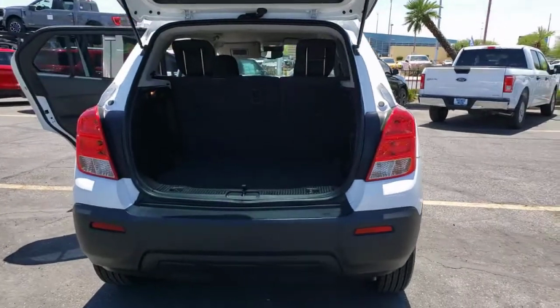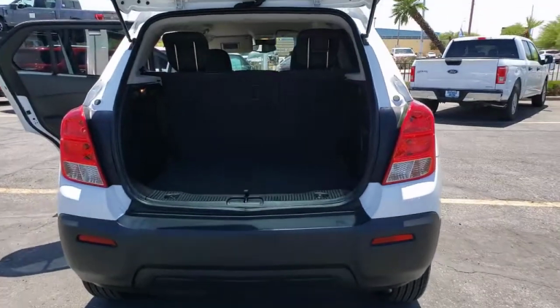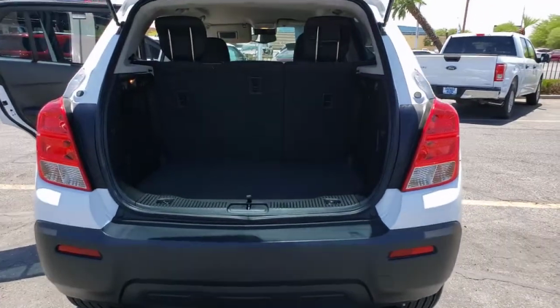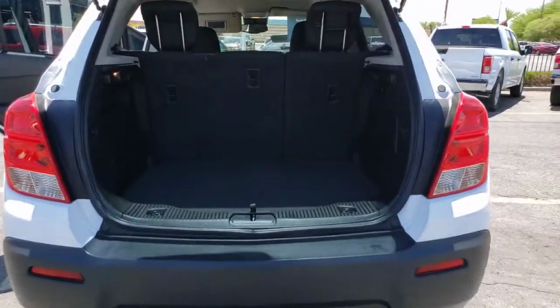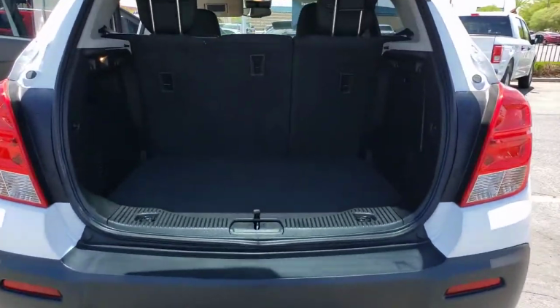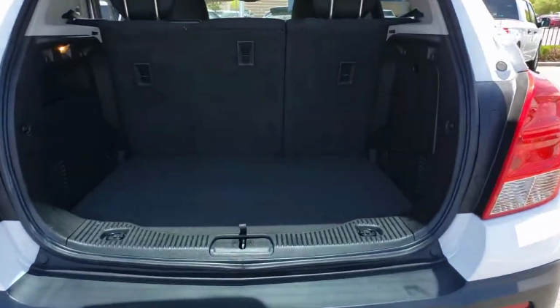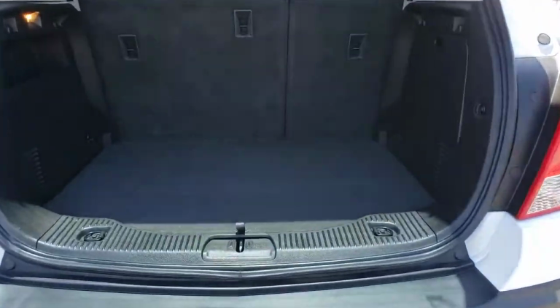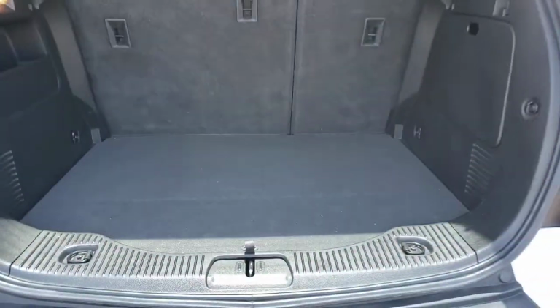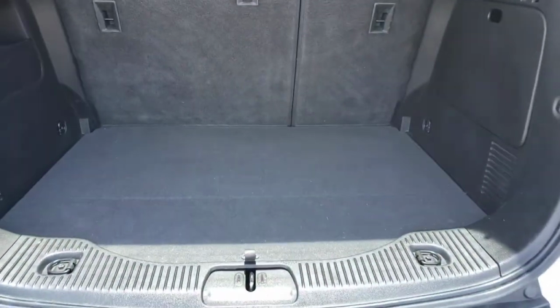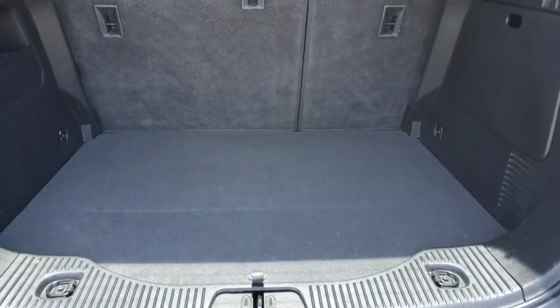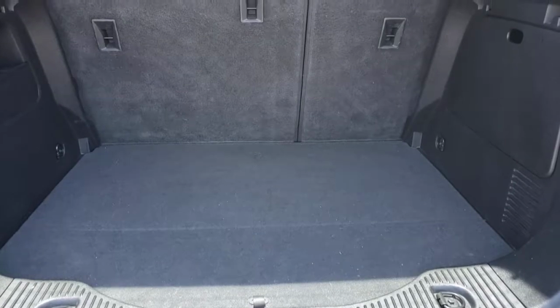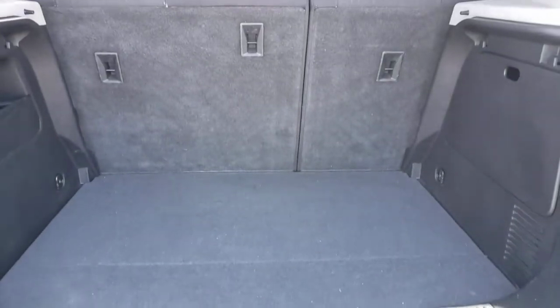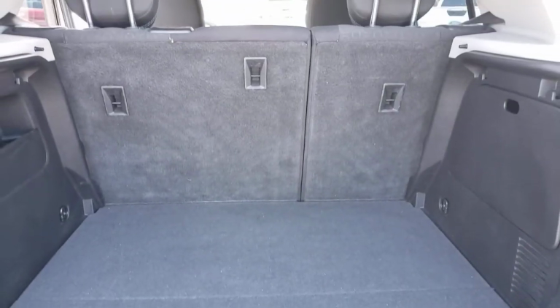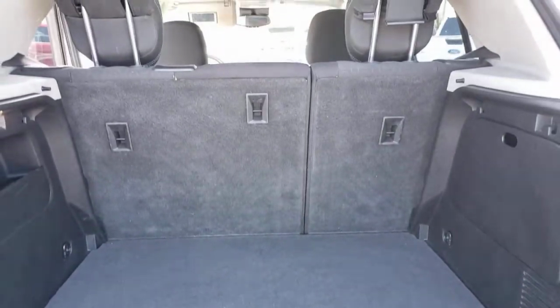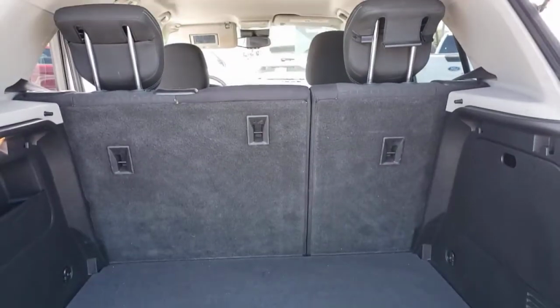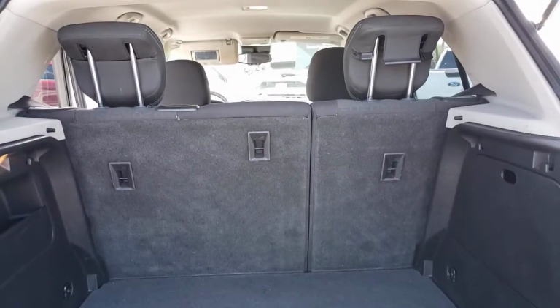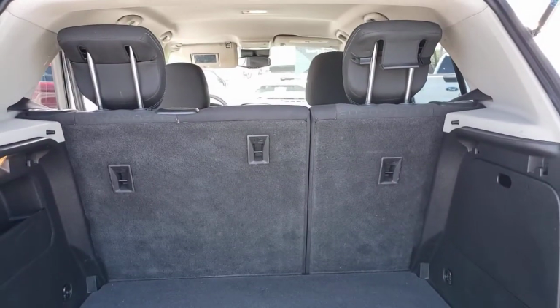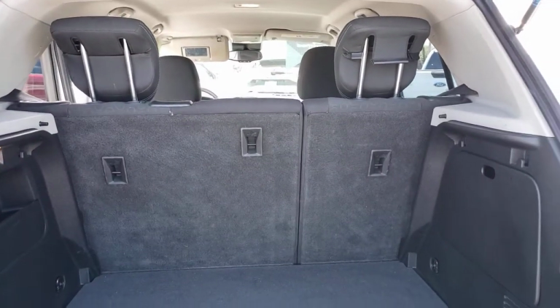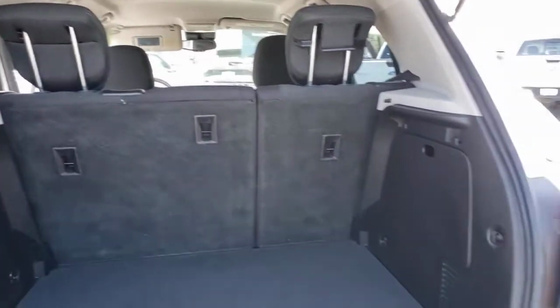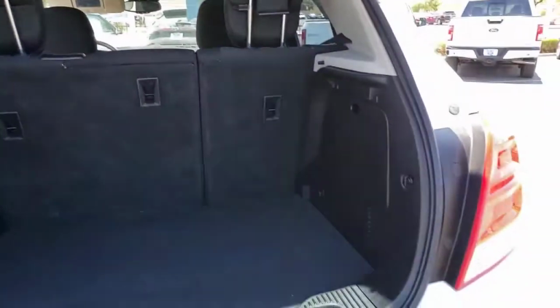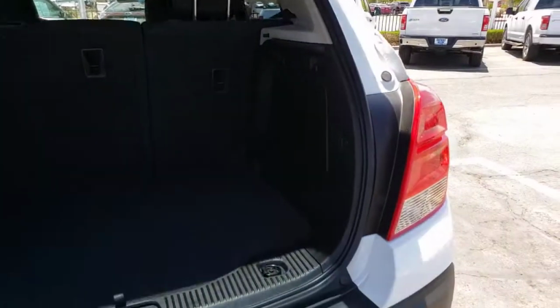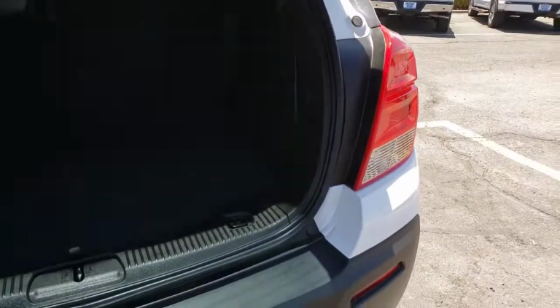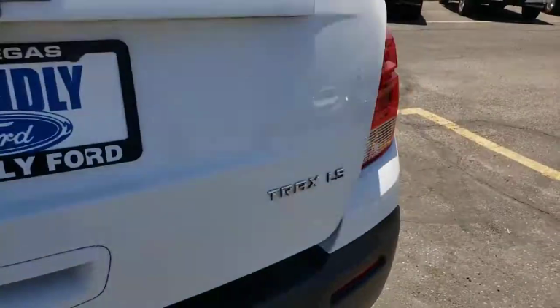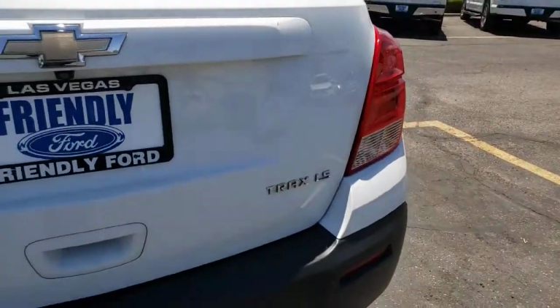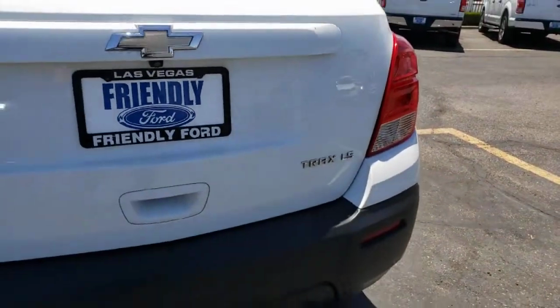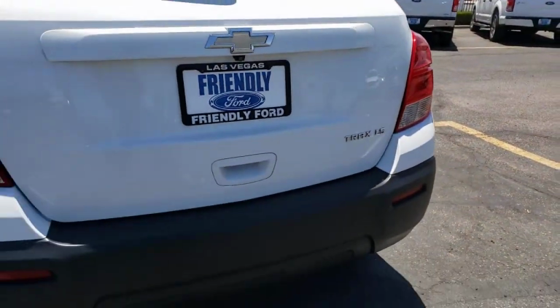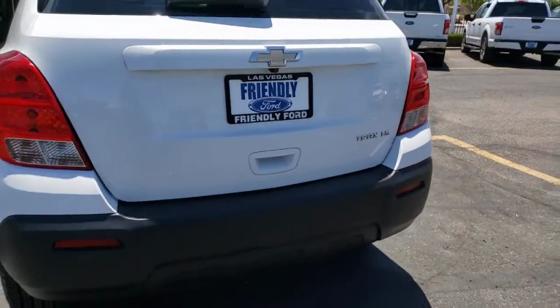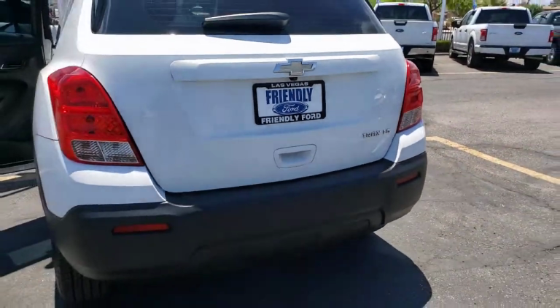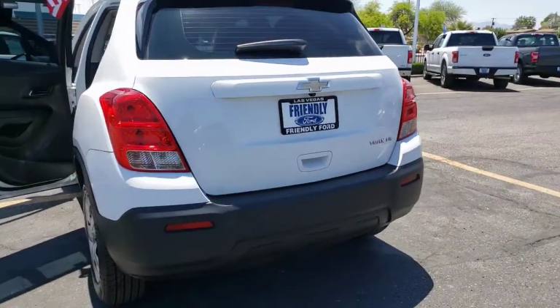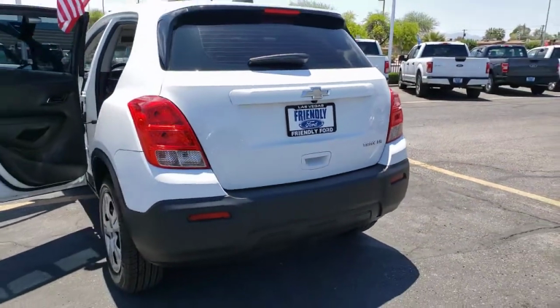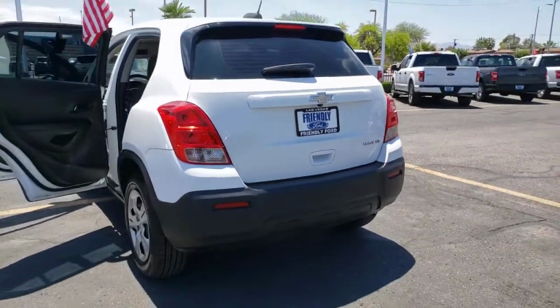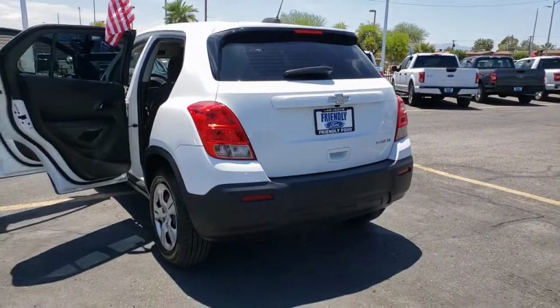These are just some of the great options this vehicle comes with: electronic stability control, trip computer, power windows, bucket seats, and power steering. See how much fun it can be to drive a car that's designed with your urban lifestyle in mind.